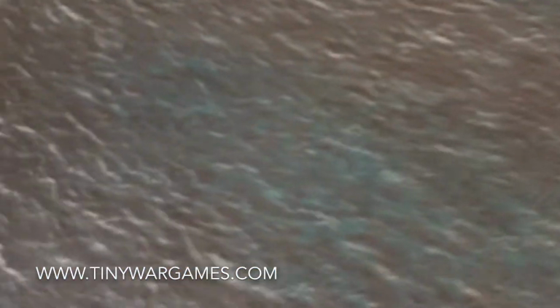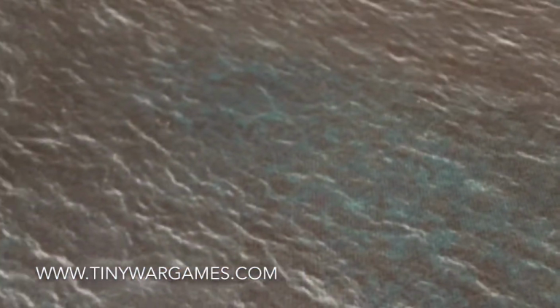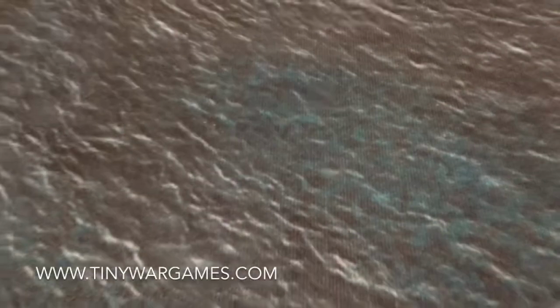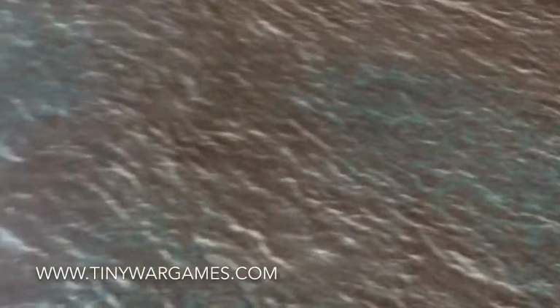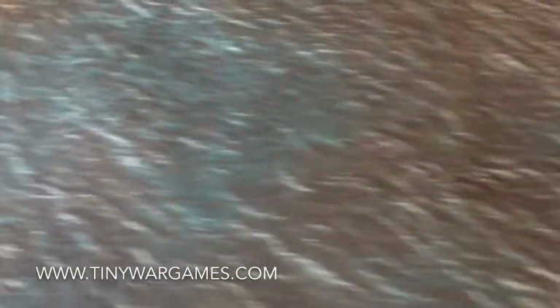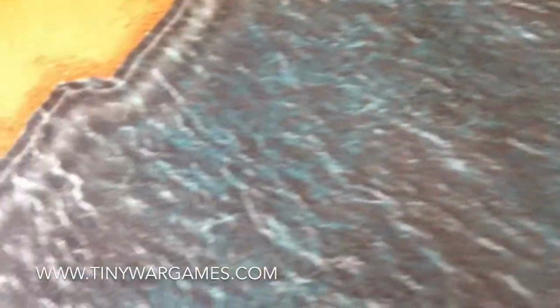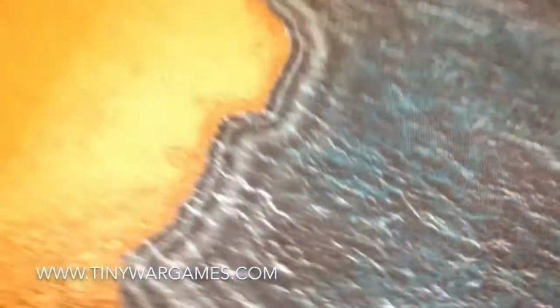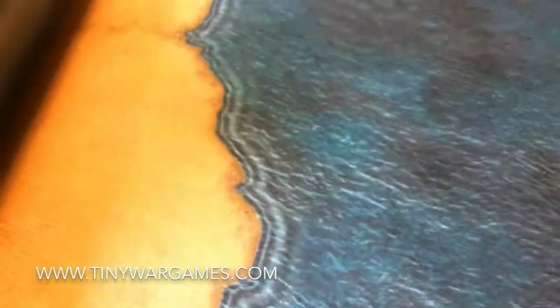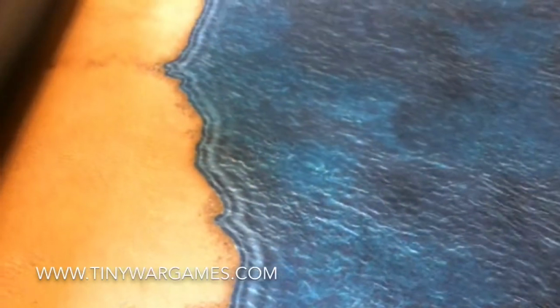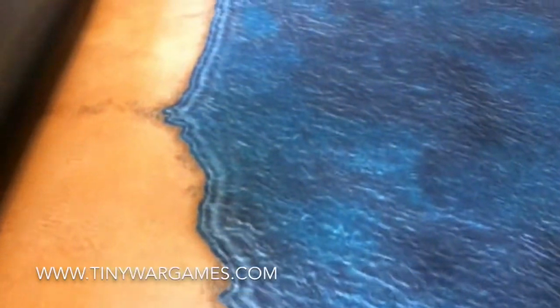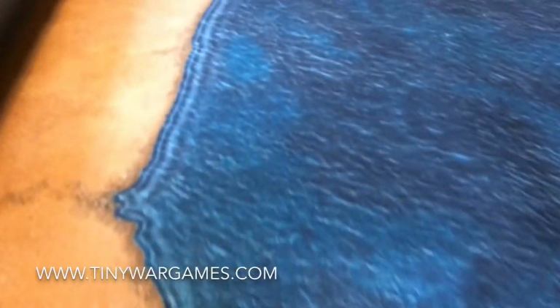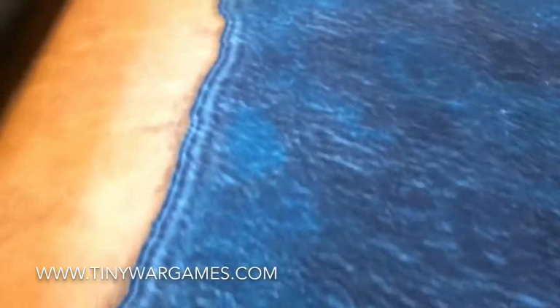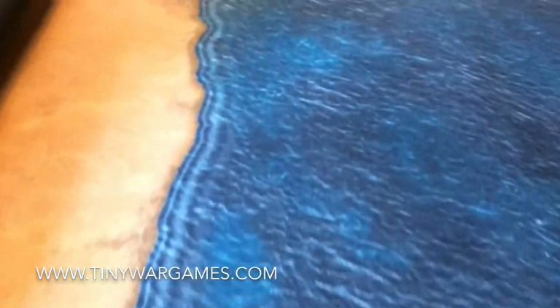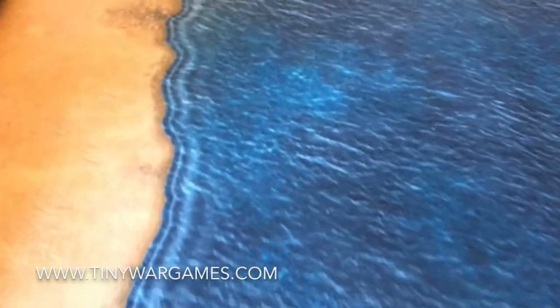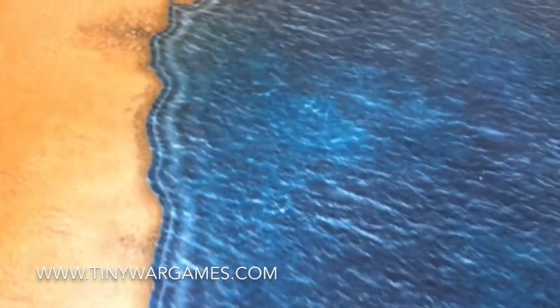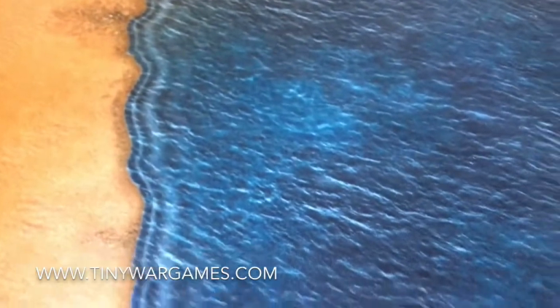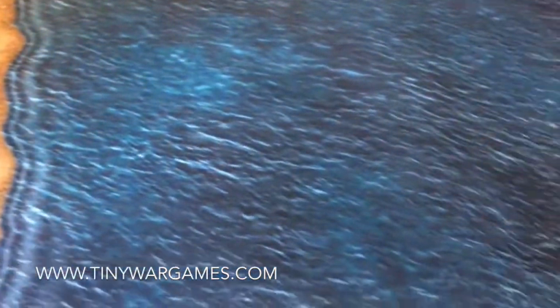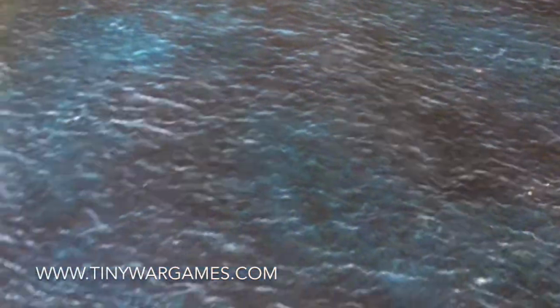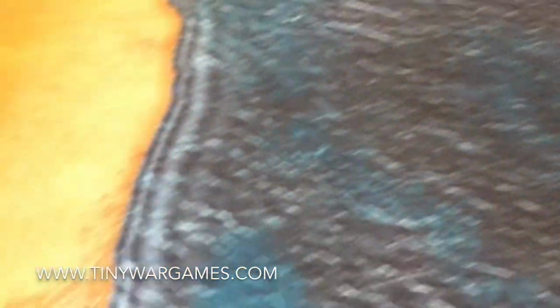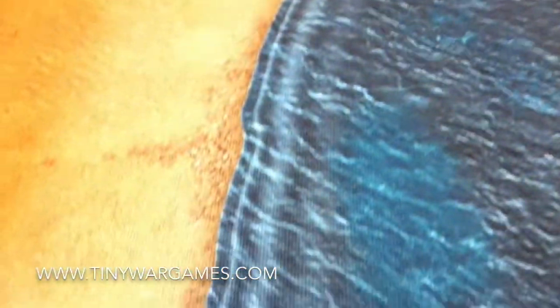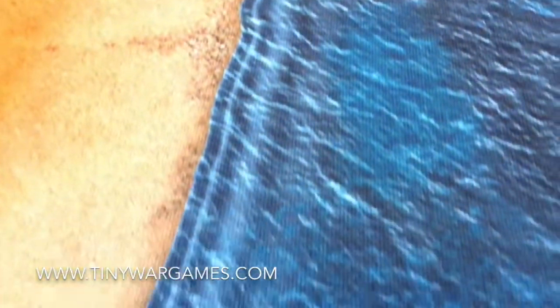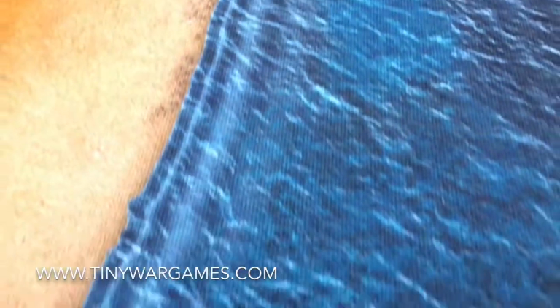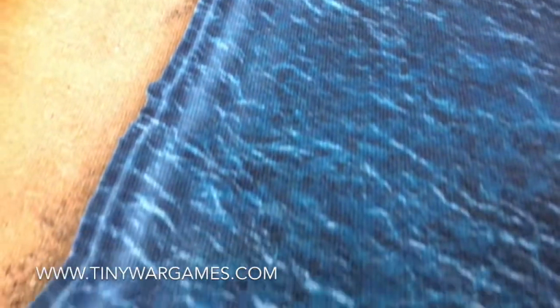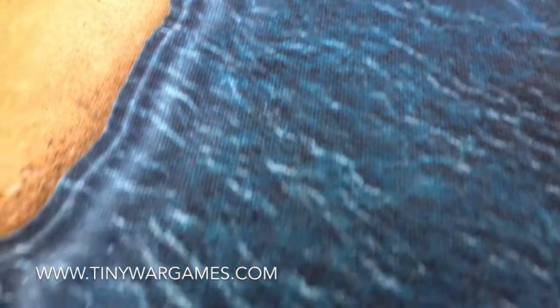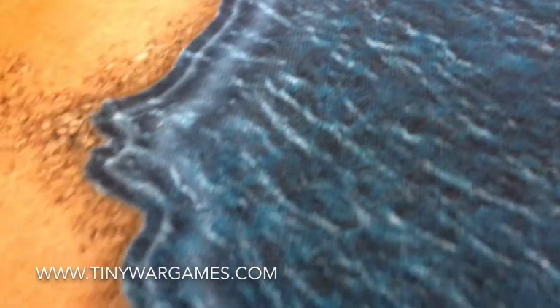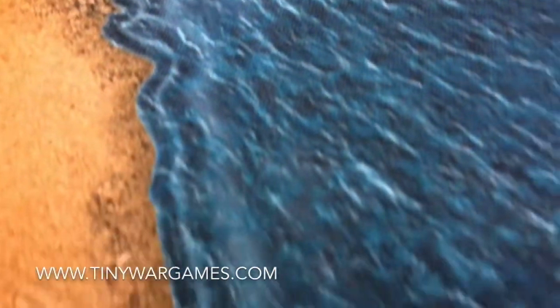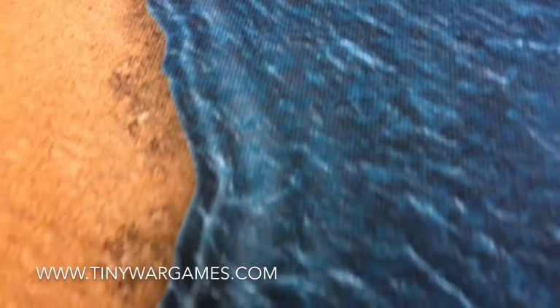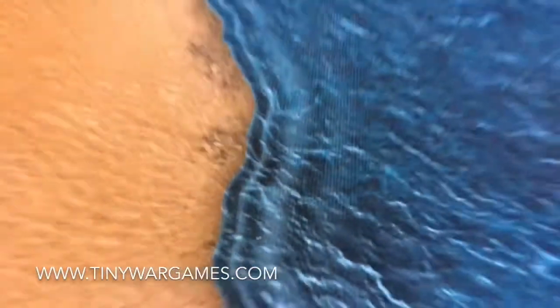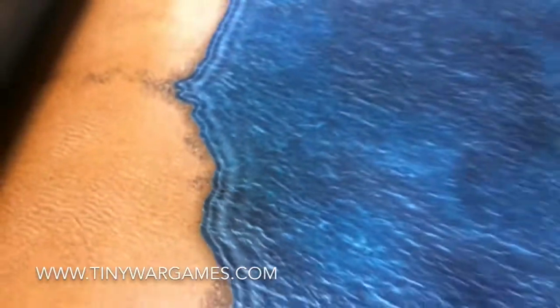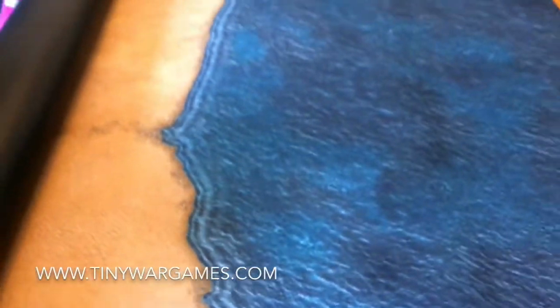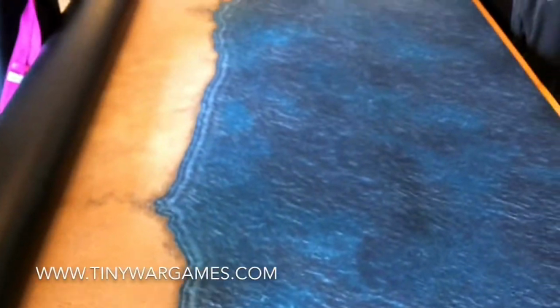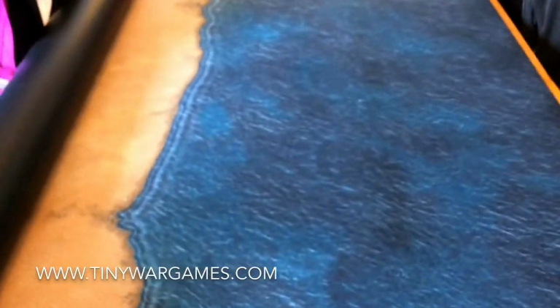The detail is incredible. Here's the Coastal Sea Mat. As you can see the detail is really really good. Lots of different tones of the blue sea. And this is a 6x4 rubber mat.